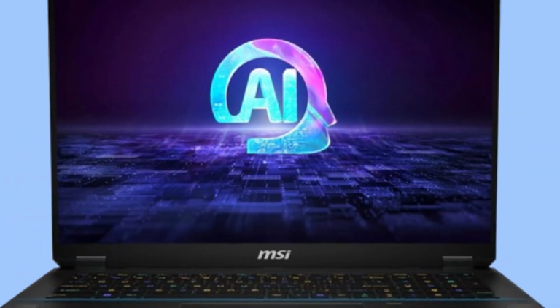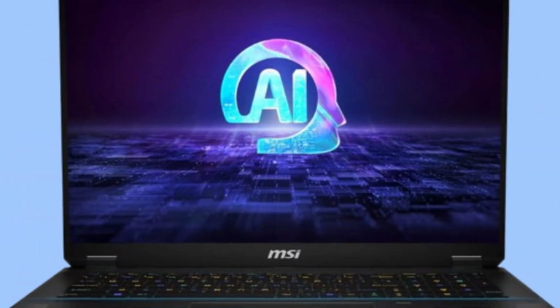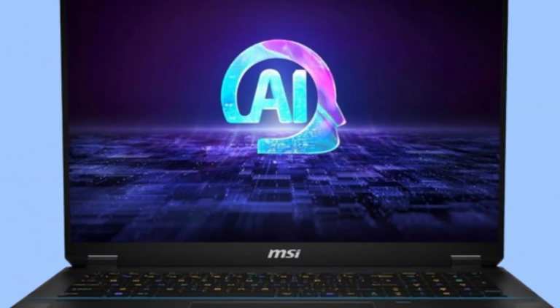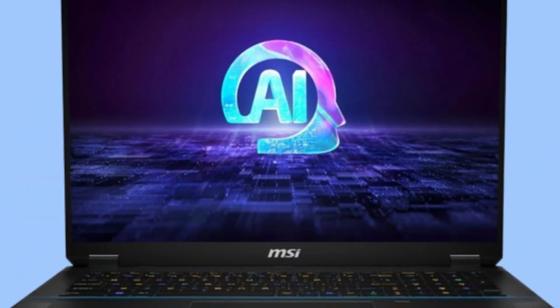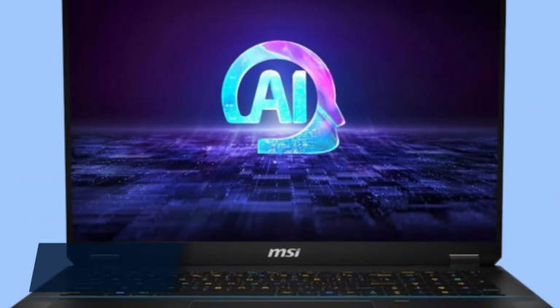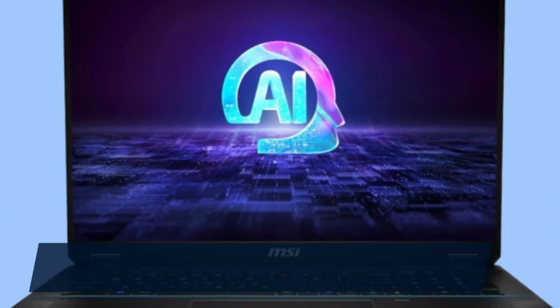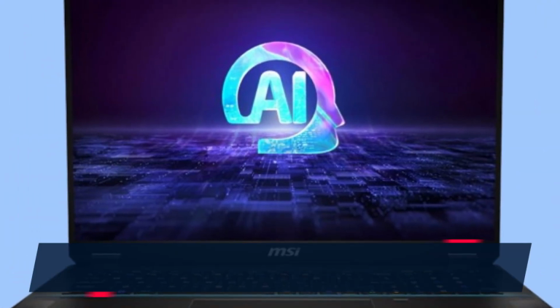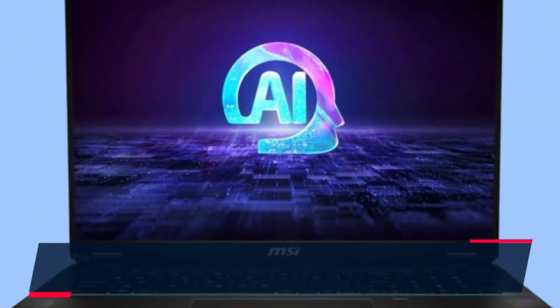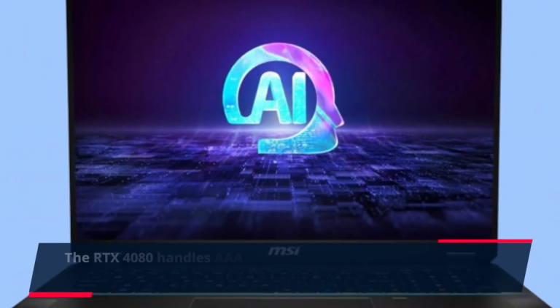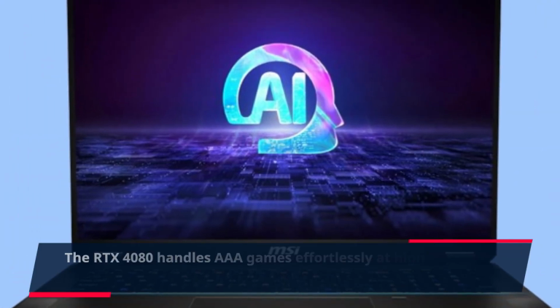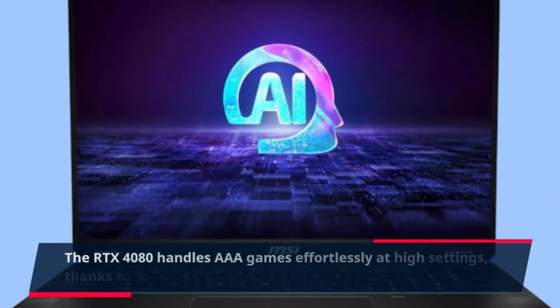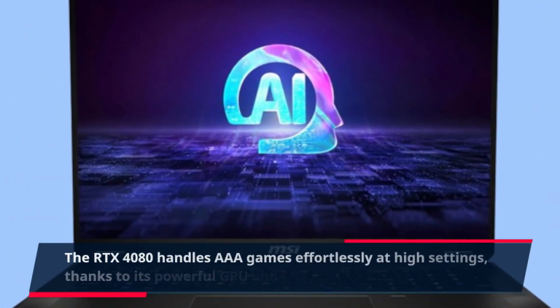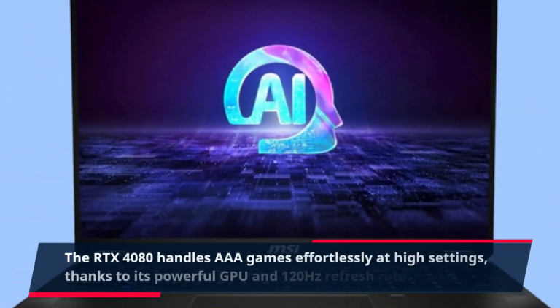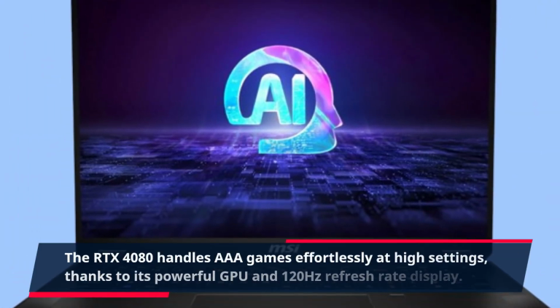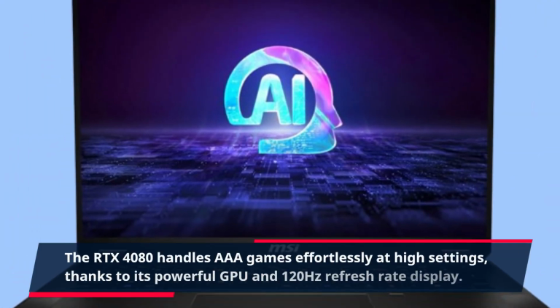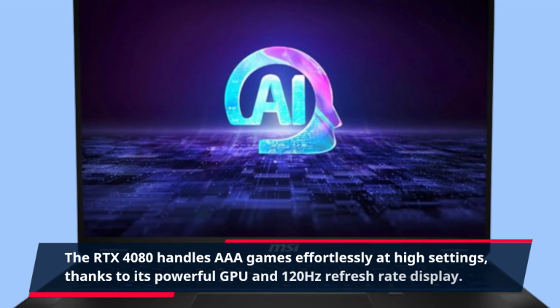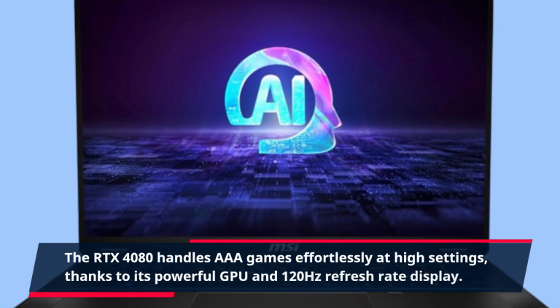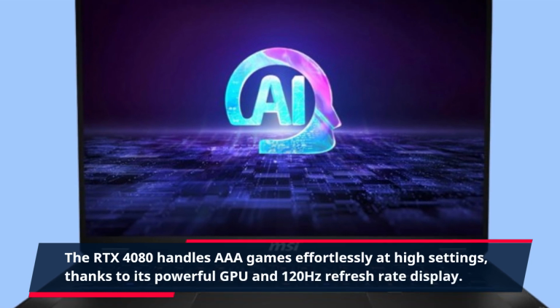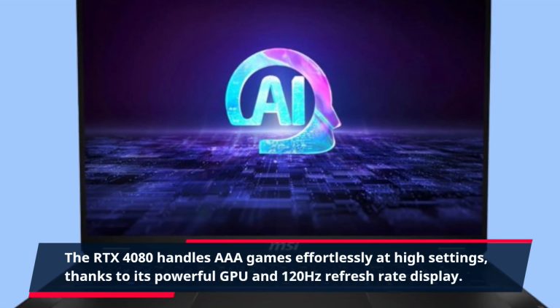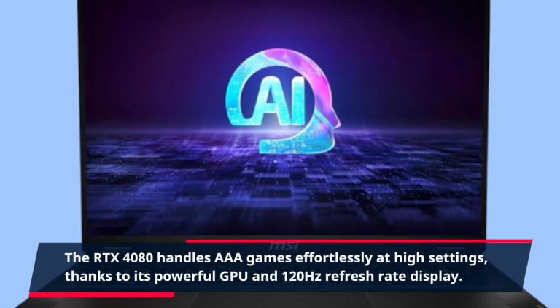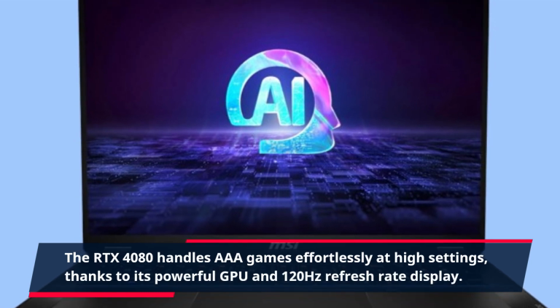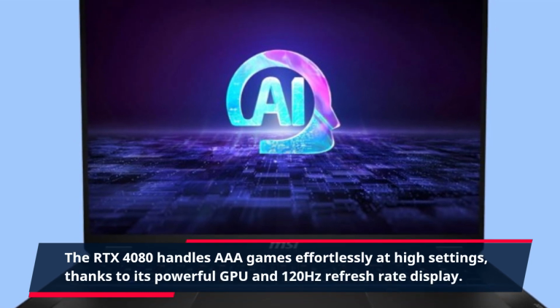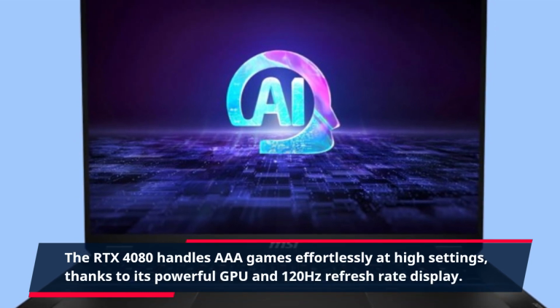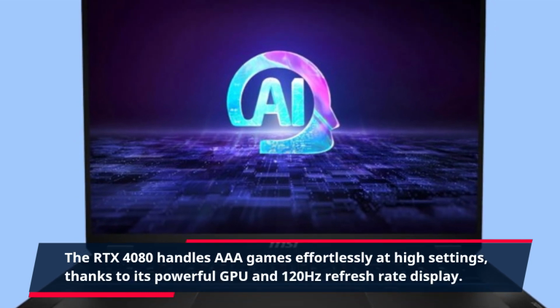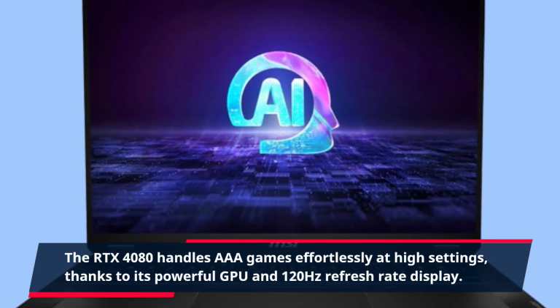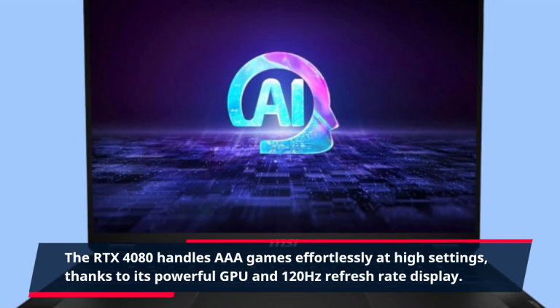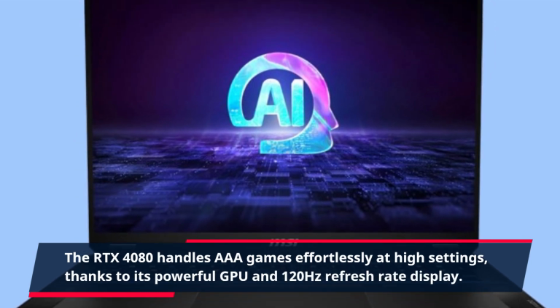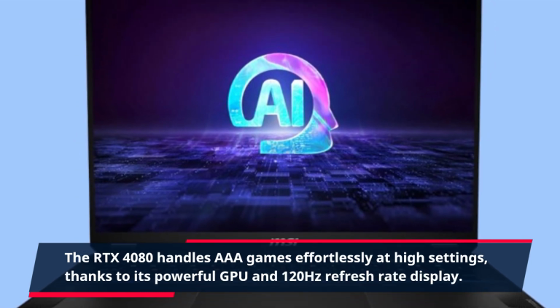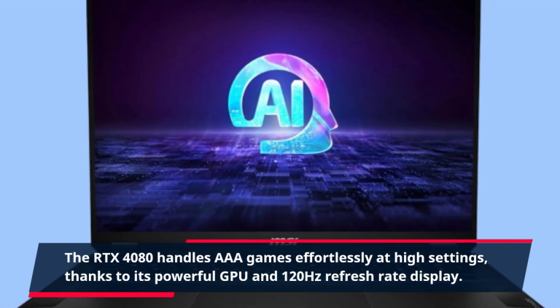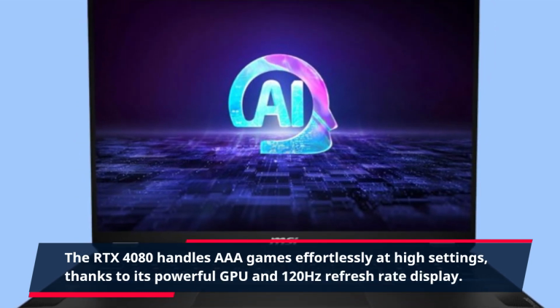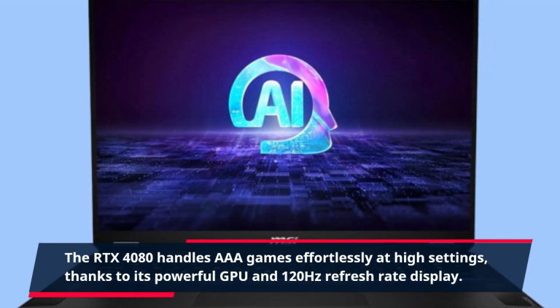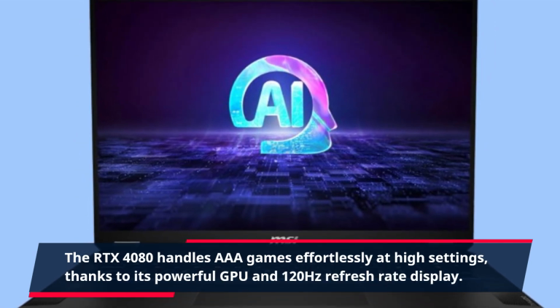The RTX 4080 handles AAA games effortlessly at high settings, thanks to its powerful GPU and 120Hz refresh rate display.